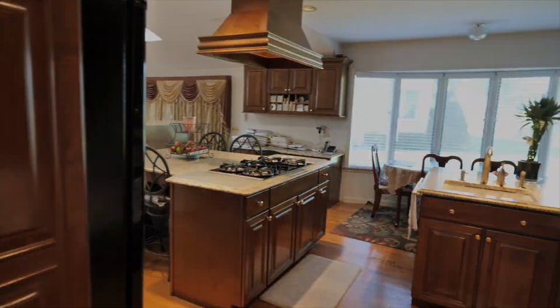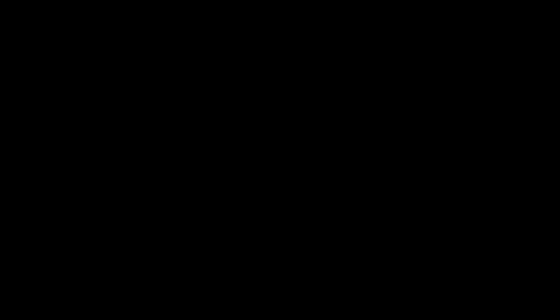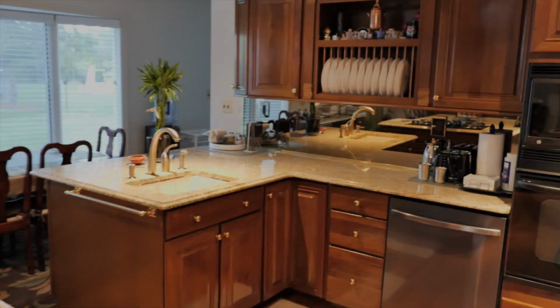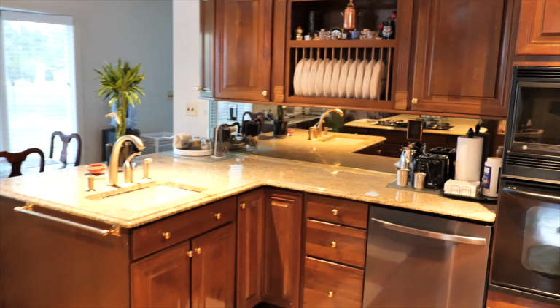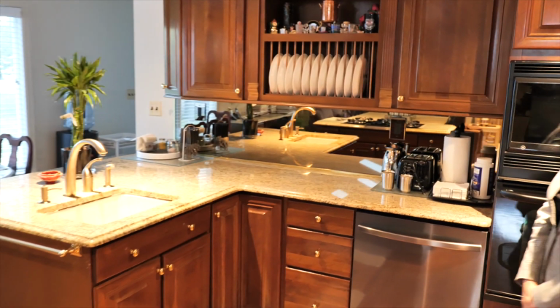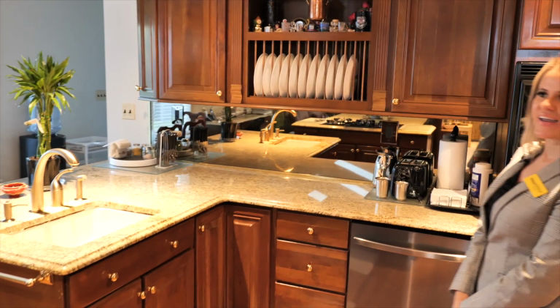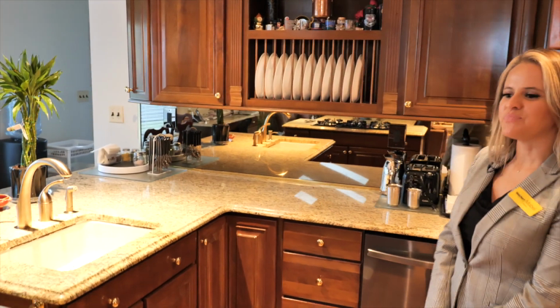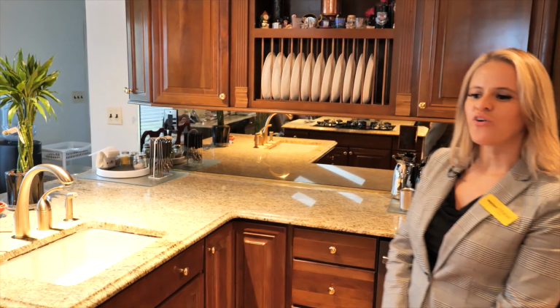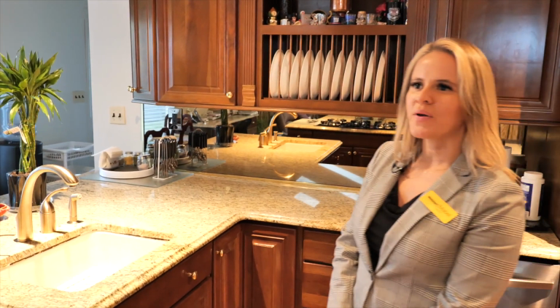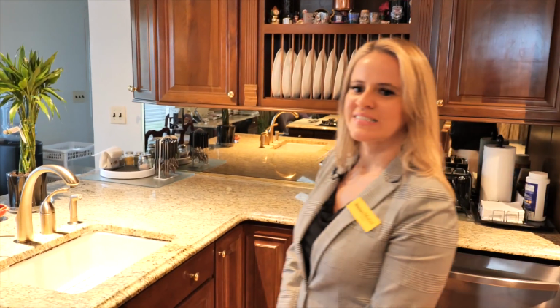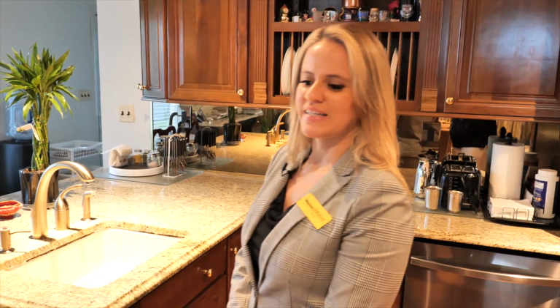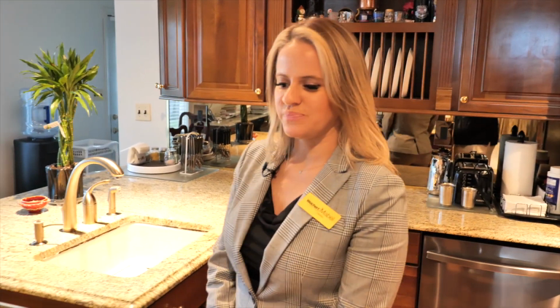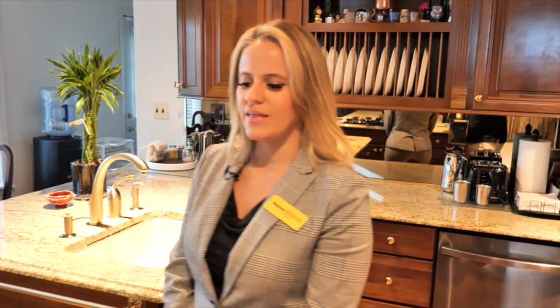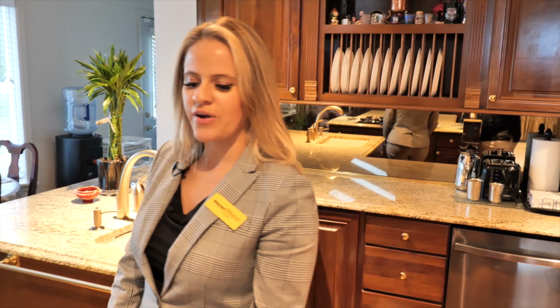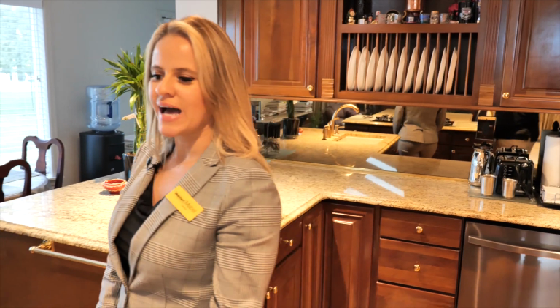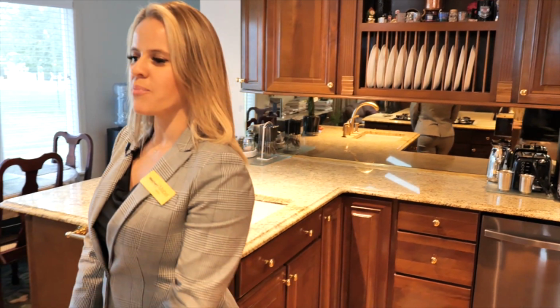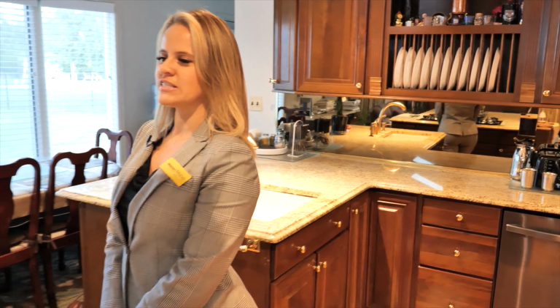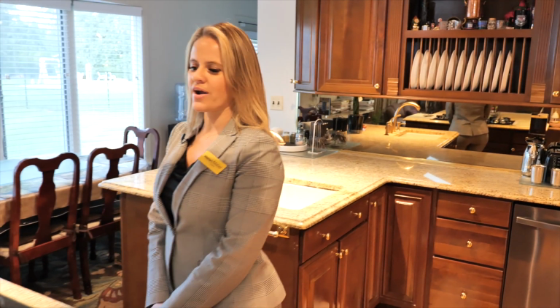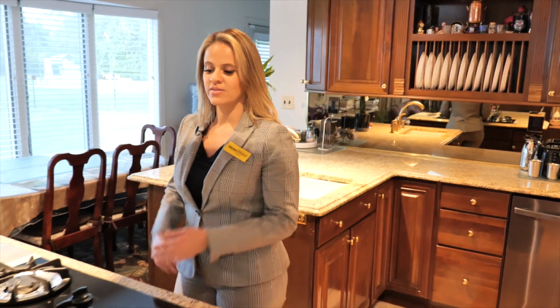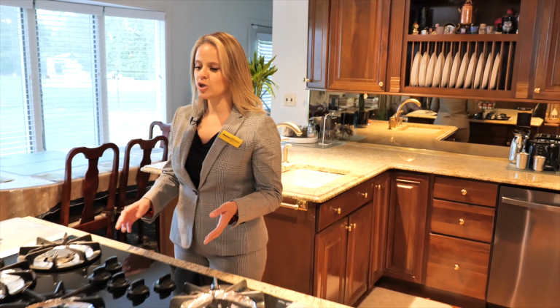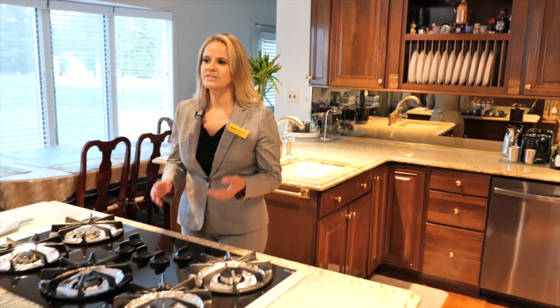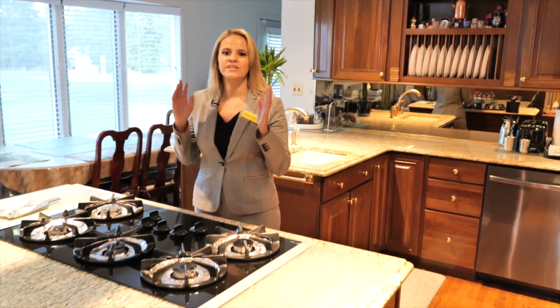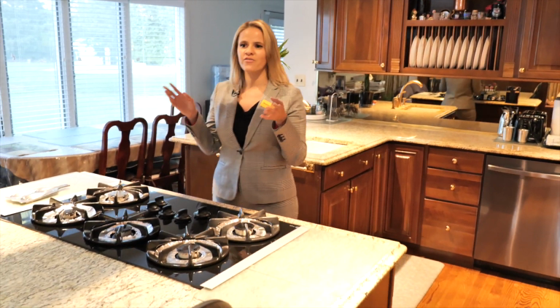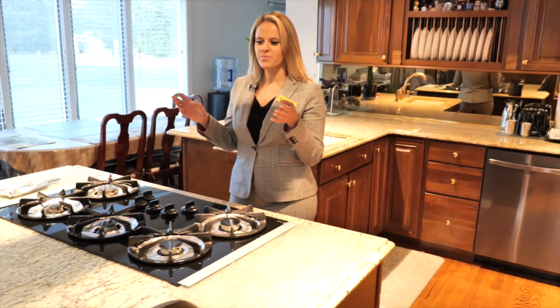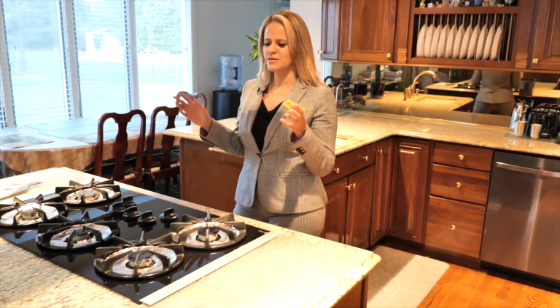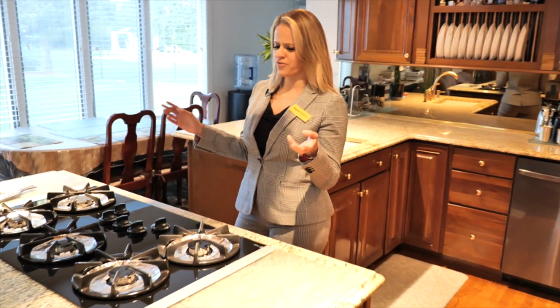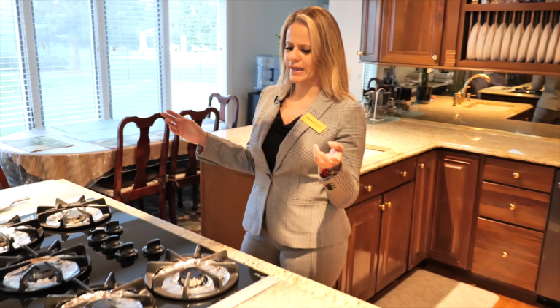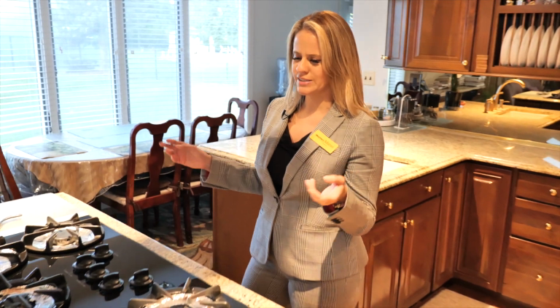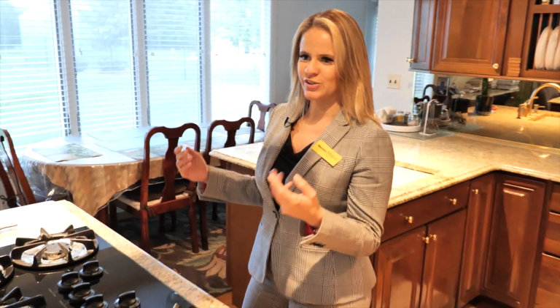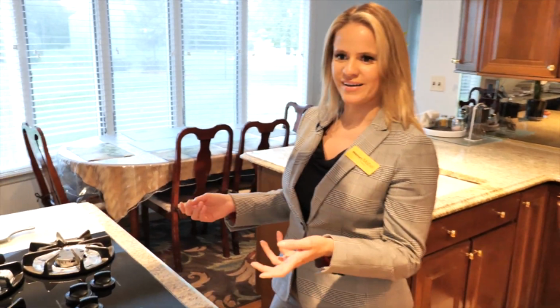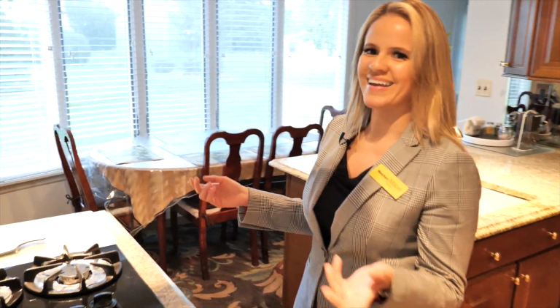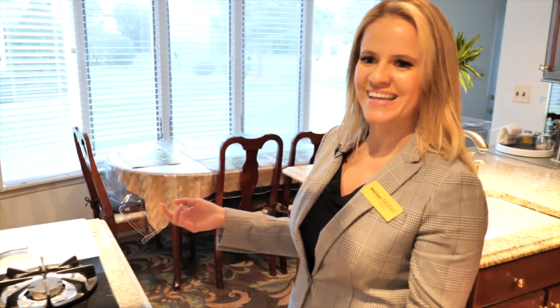And here we are in this beautiful open concept kitchen. It's granite top, a breakfast bar. The stove is facing the great room. This is a perfect location to cook and entertain.